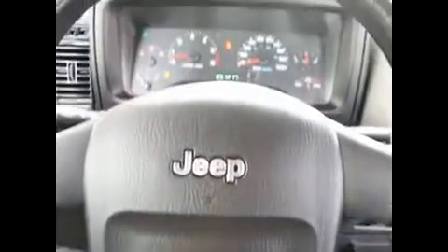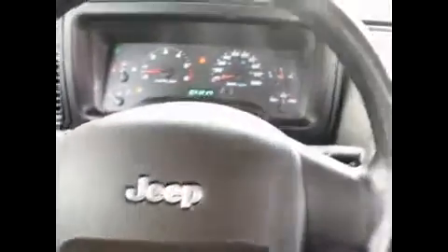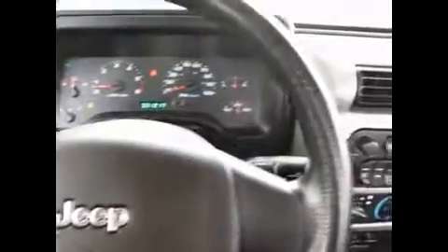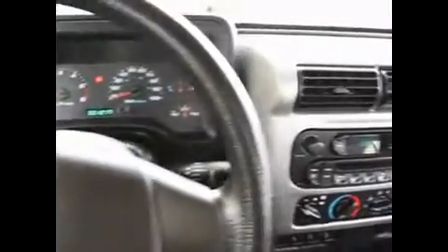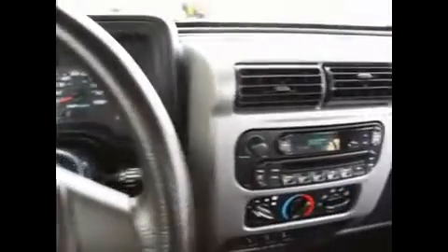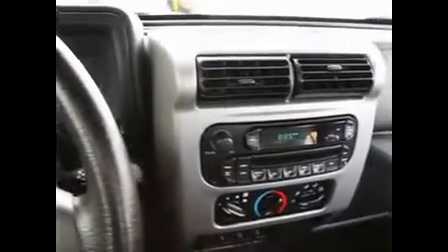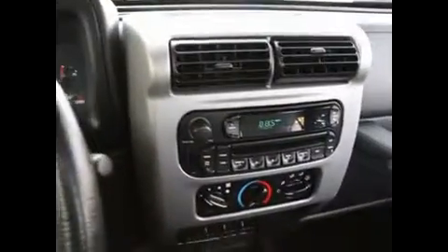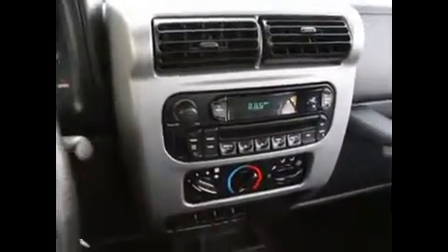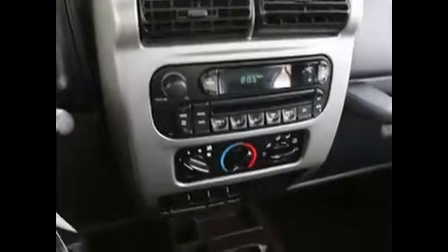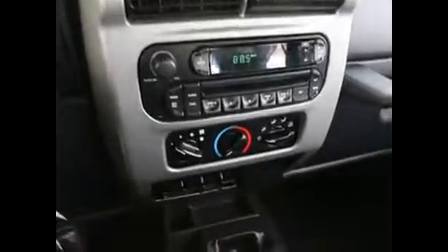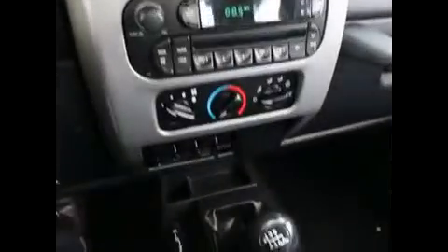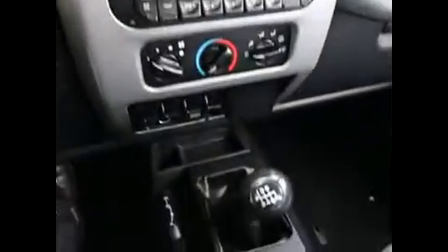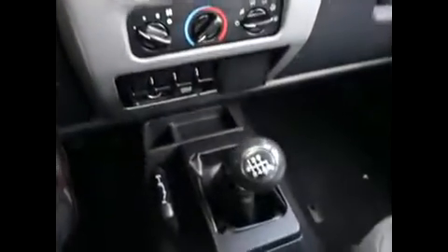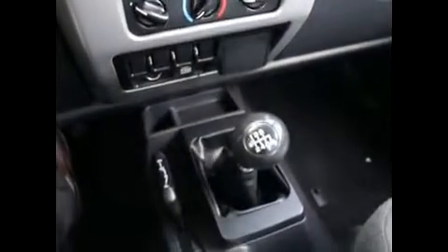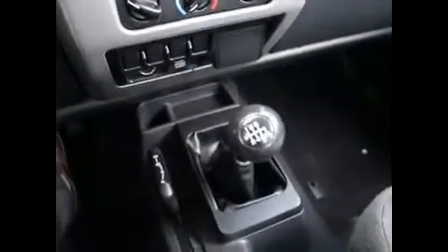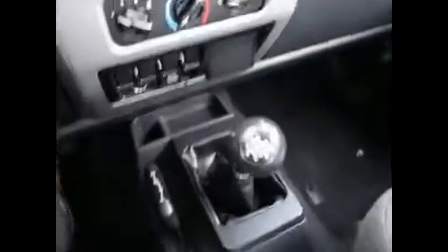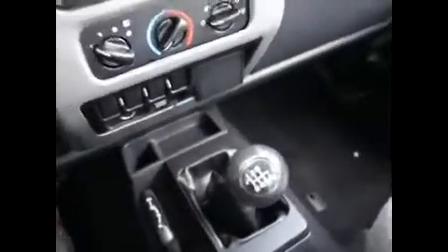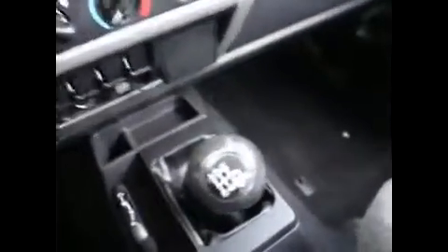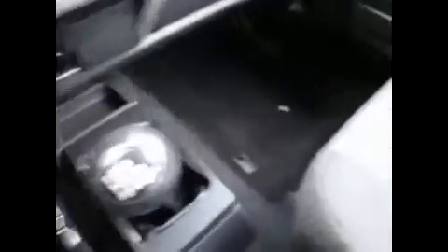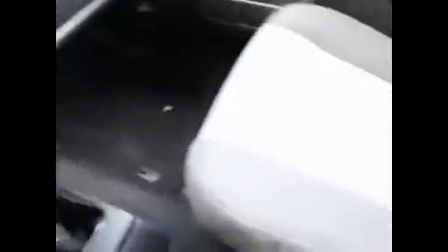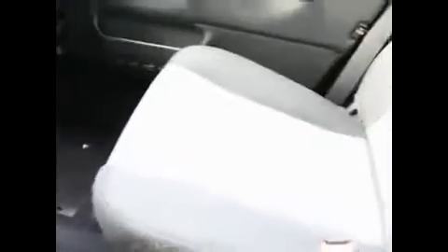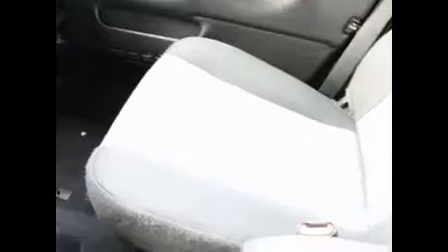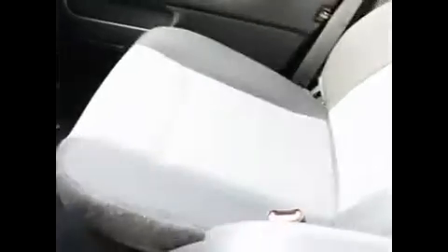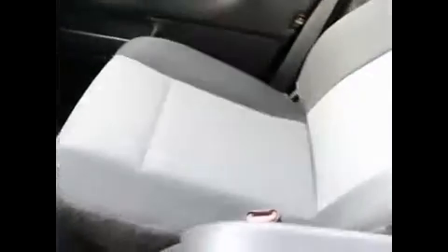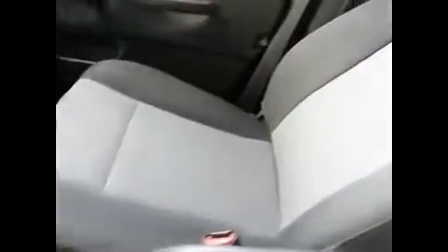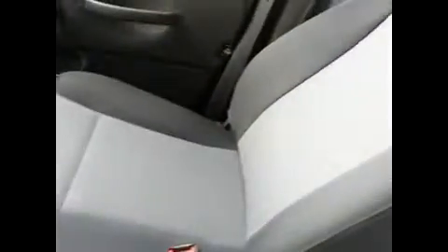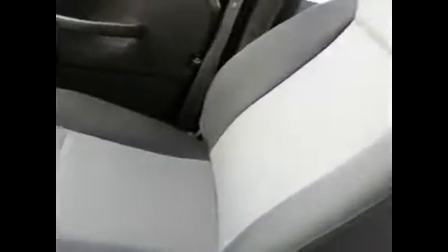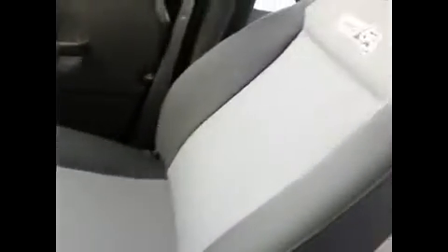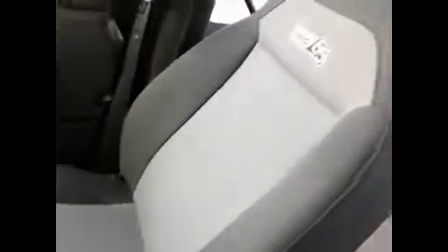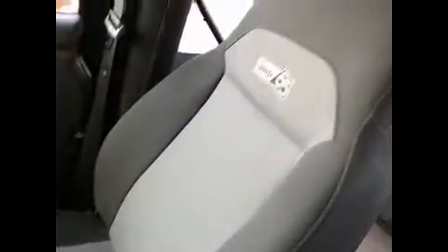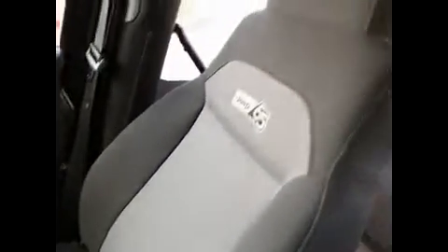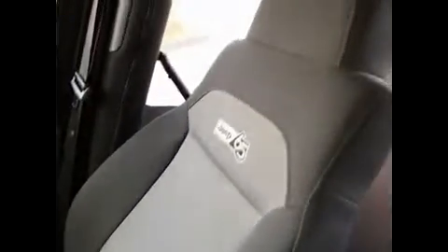Hi, this is Joe from Infinity of Tacoma. I'm here to tell you about our 2006 Jeep Wrangler that we have for sale. This one is in exceptionally clean condition, a tad over 31,000 miles, which is very low mileage for a 2006.